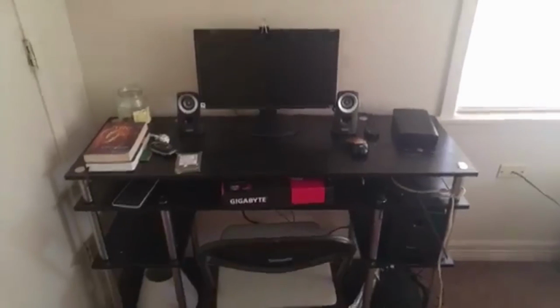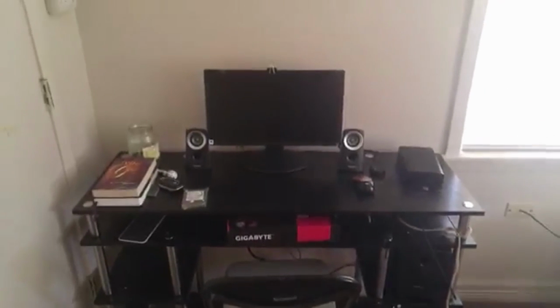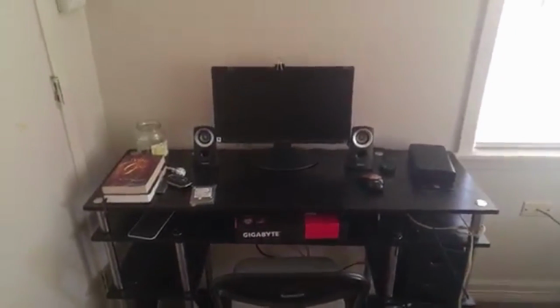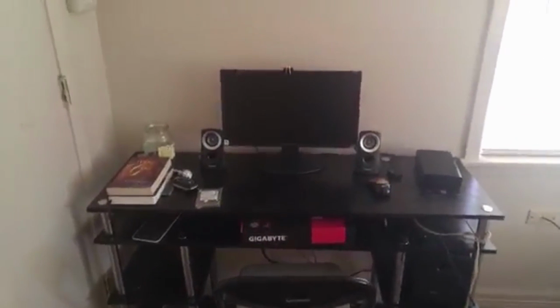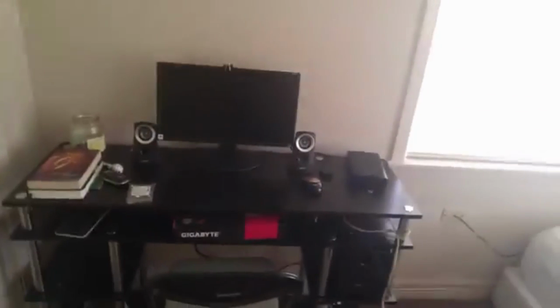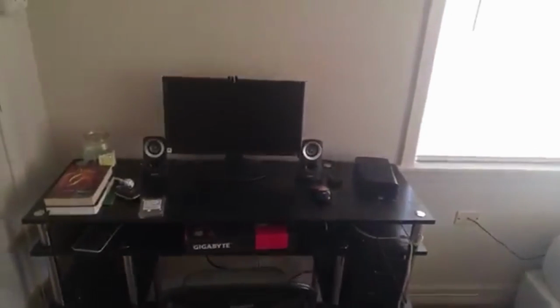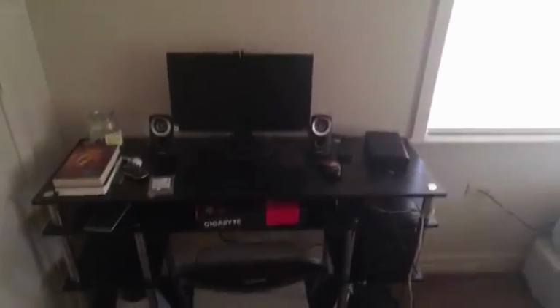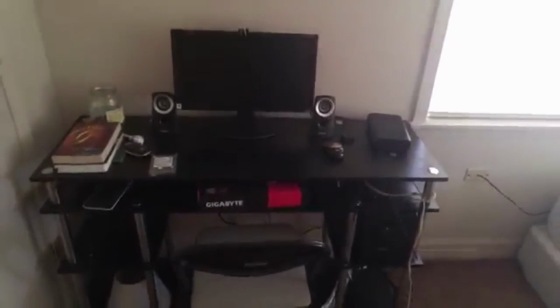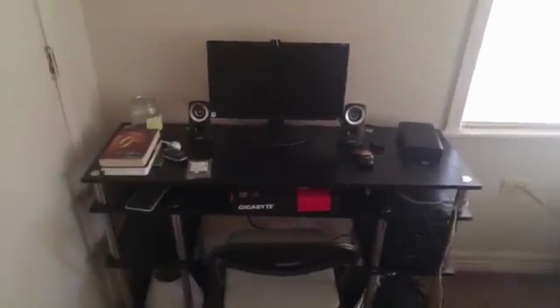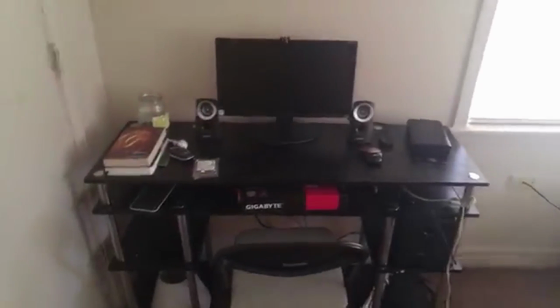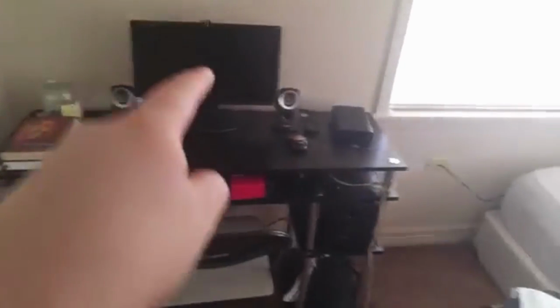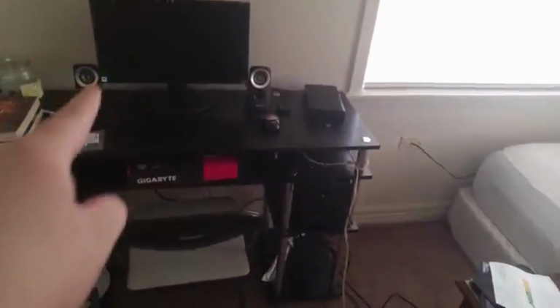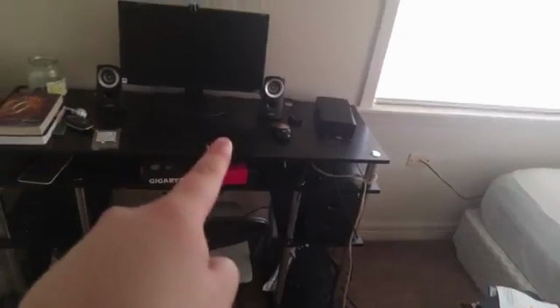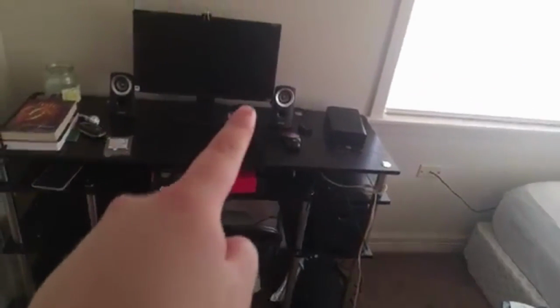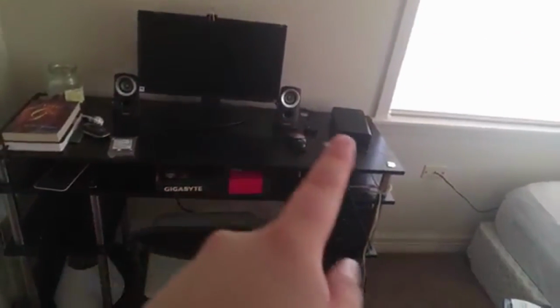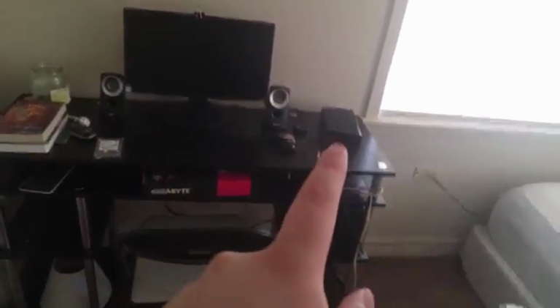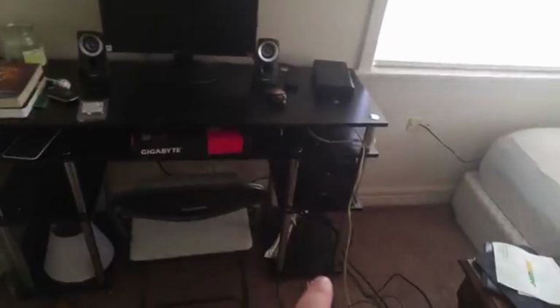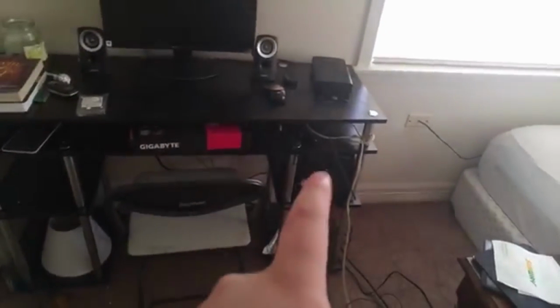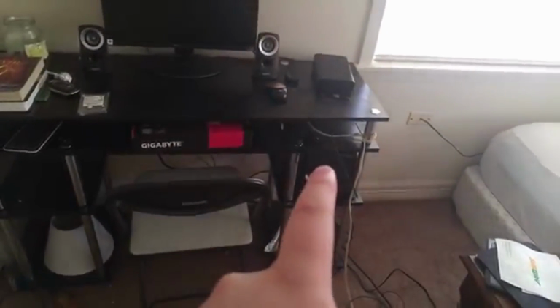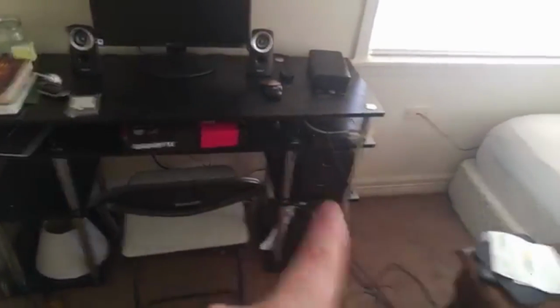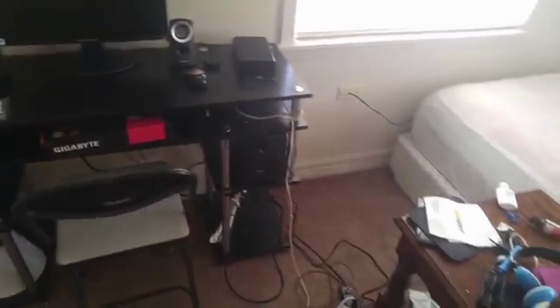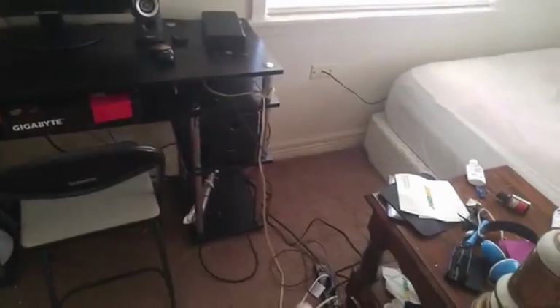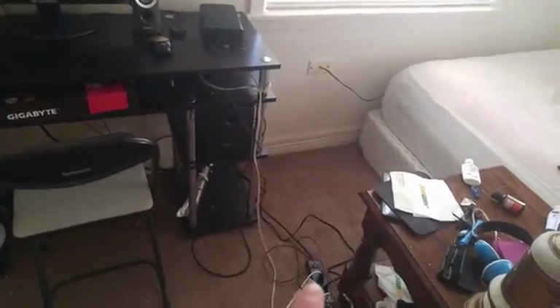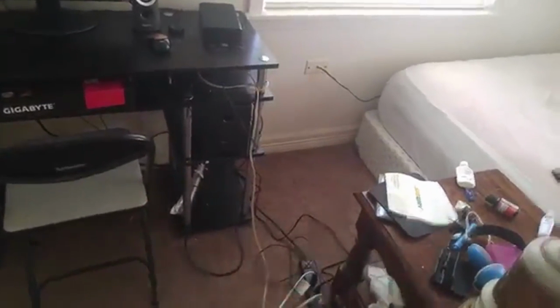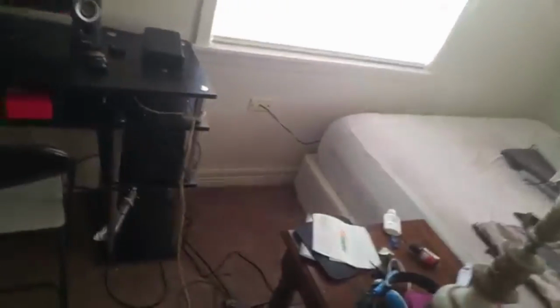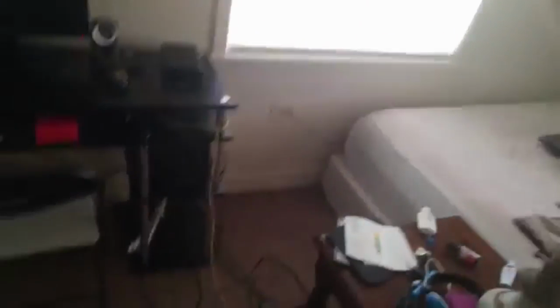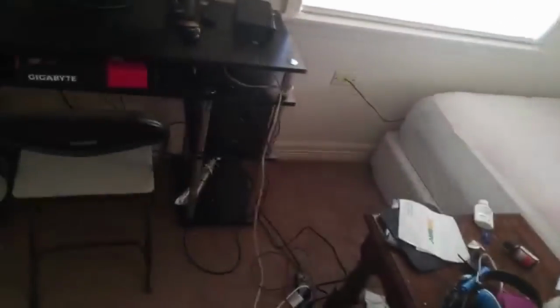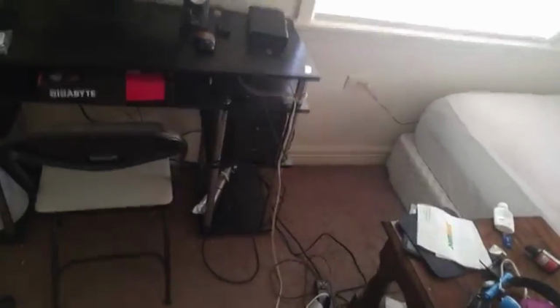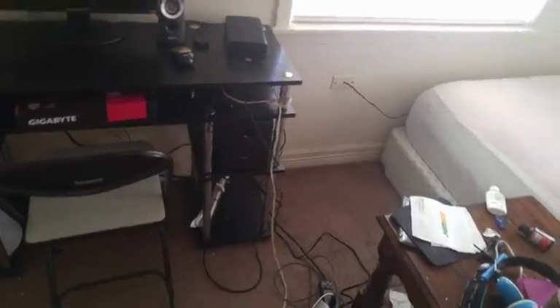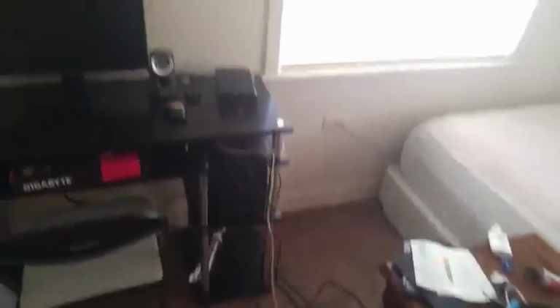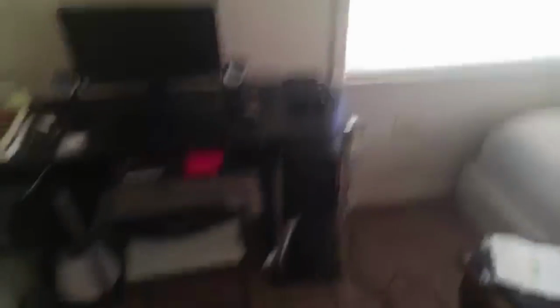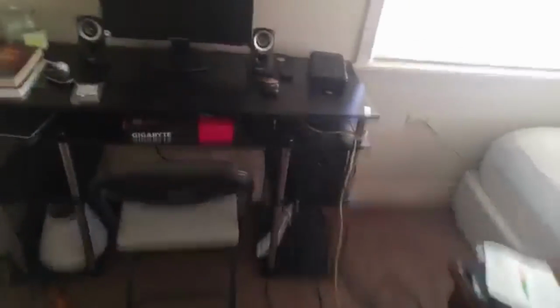It's Johnny D here and I have finished setting up the monitor. As you can see, there's the monitor, the two speakers, external hard drive, slow buffer, and the power strip is right there. I'm still going to have to move that around, but otherwise it's all complete.